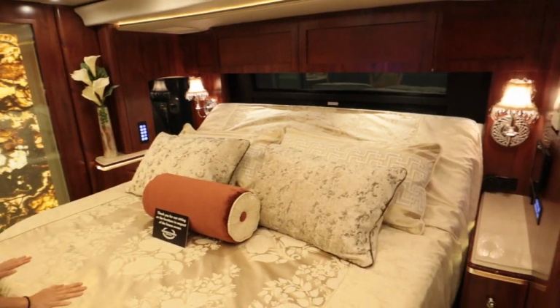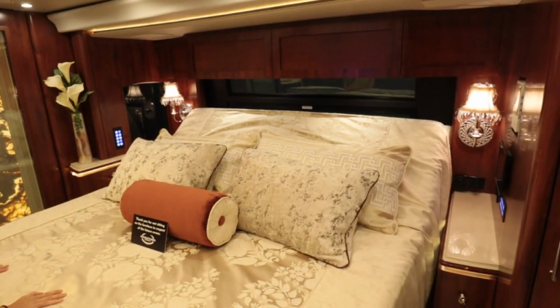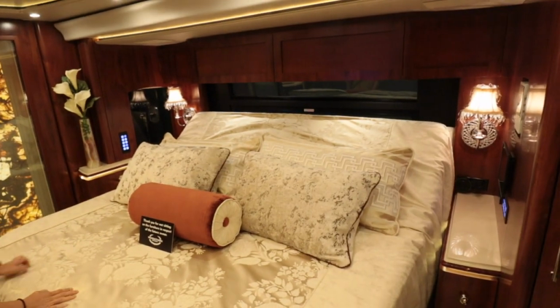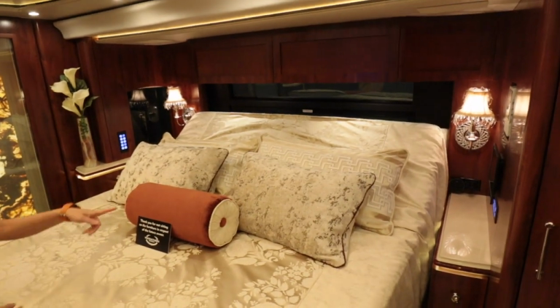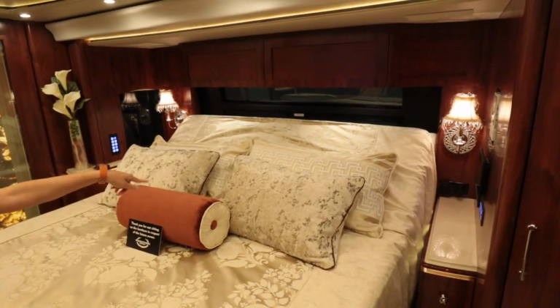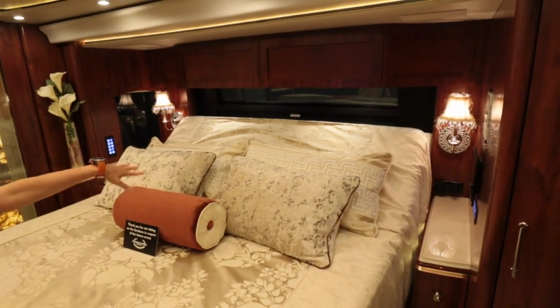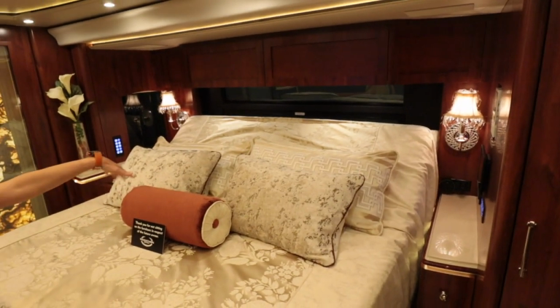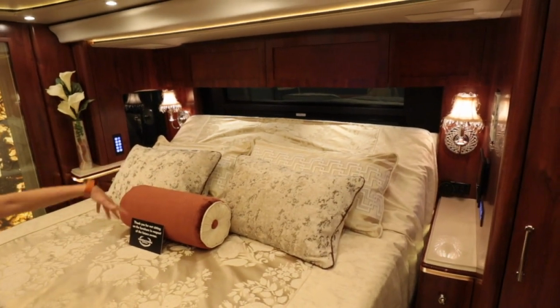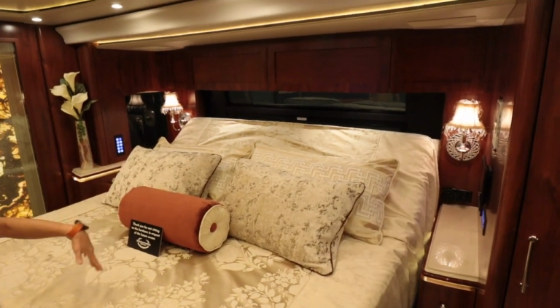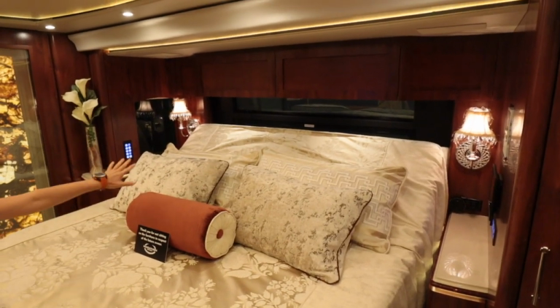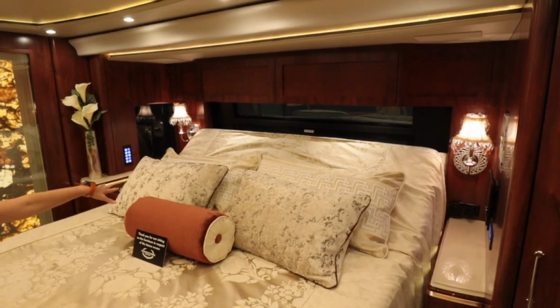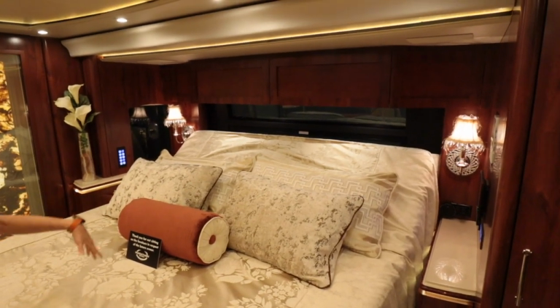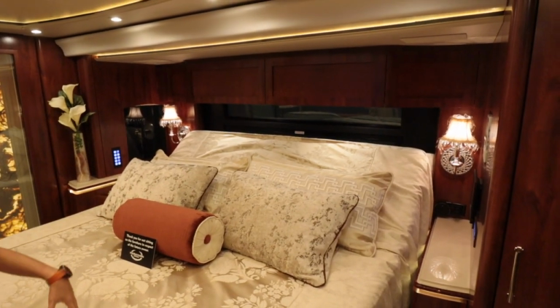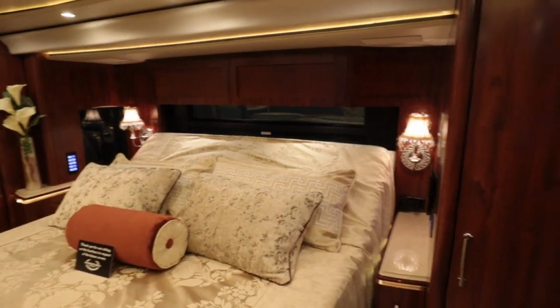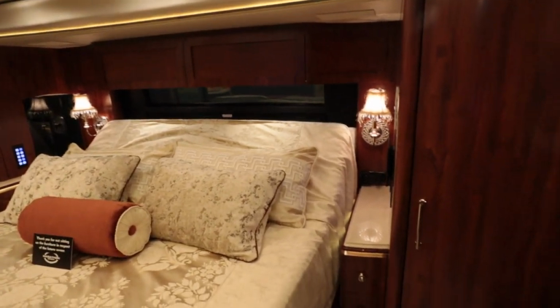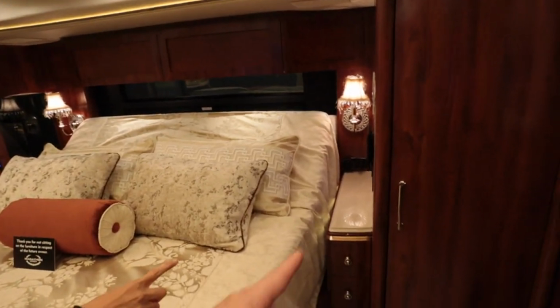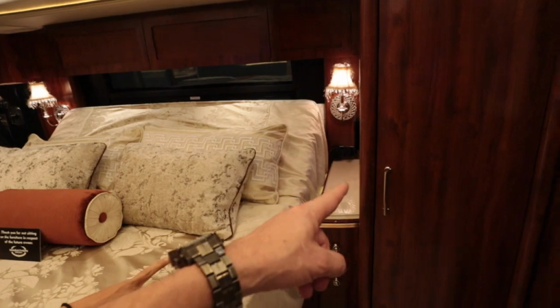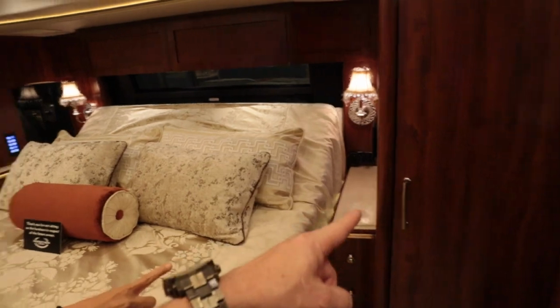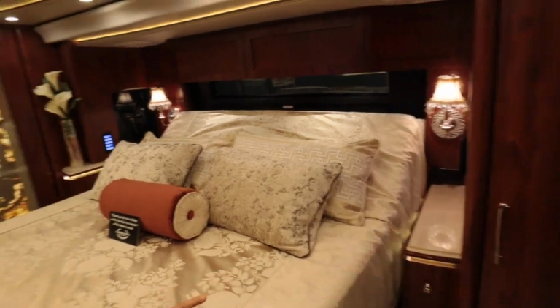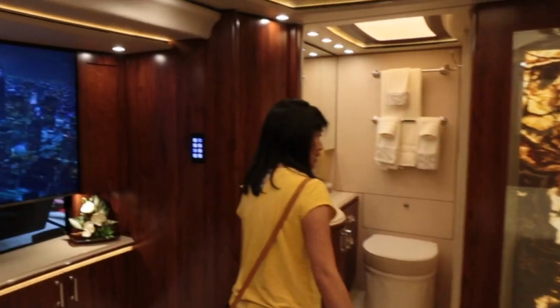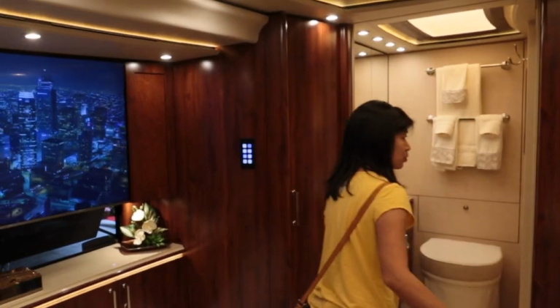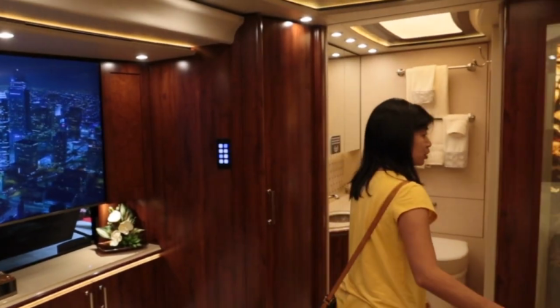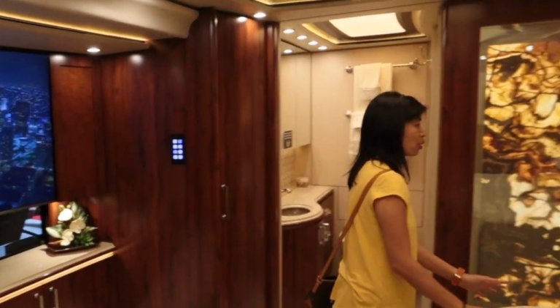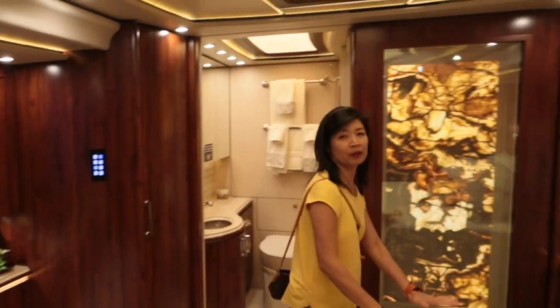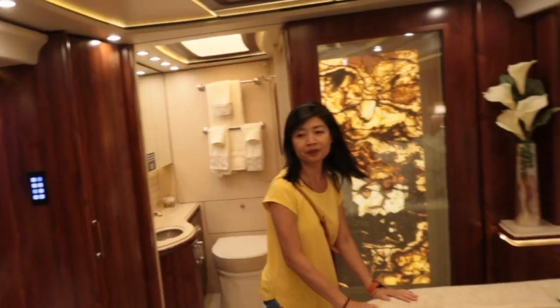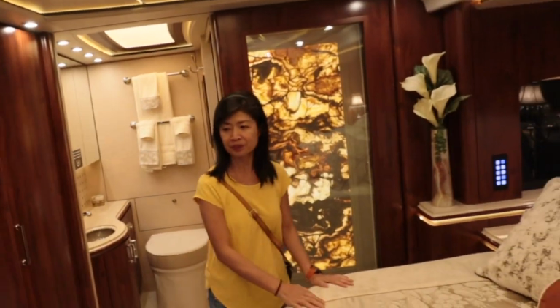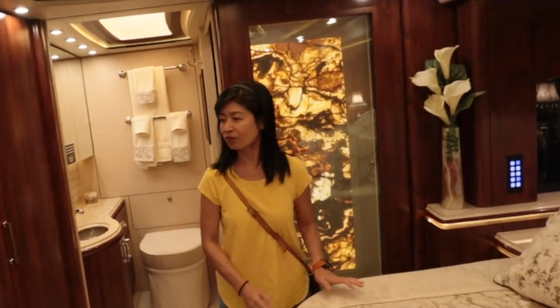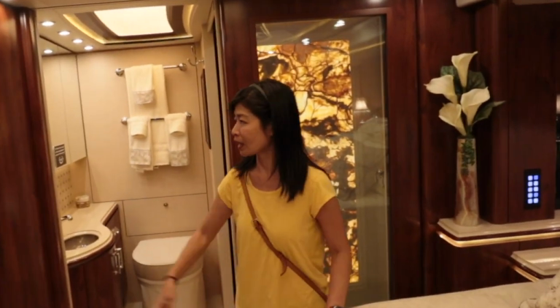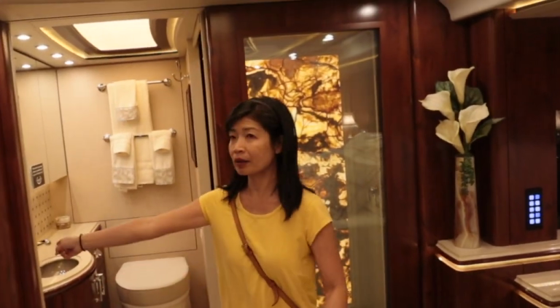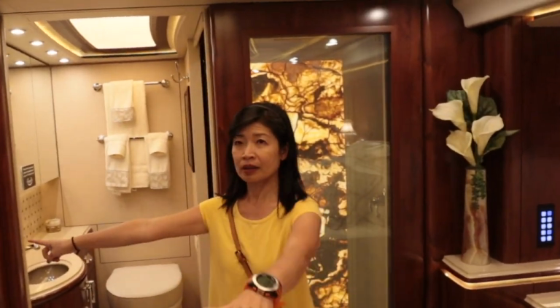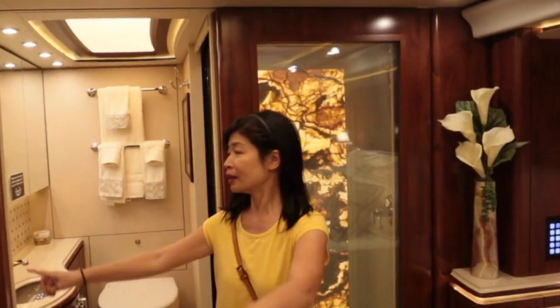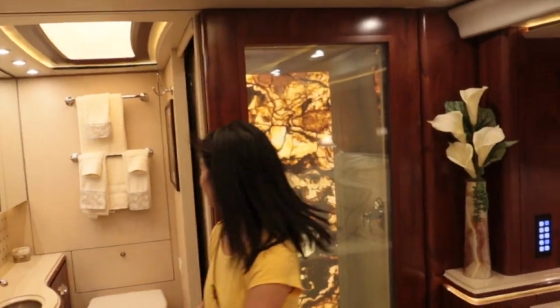Nice bed — they have a Sleep Number bed mattress too. There's a wardrobe there; it's really tall. Two wardrobes. And in there, look at that shower.